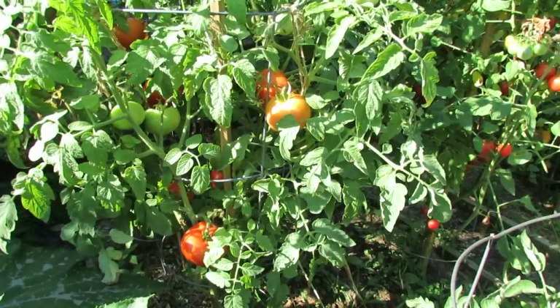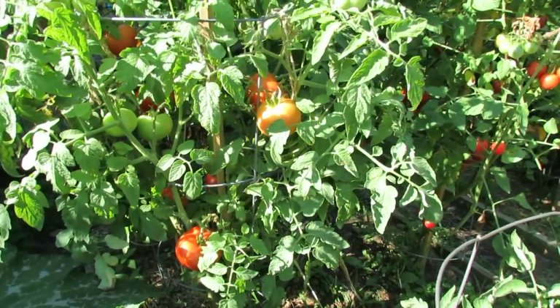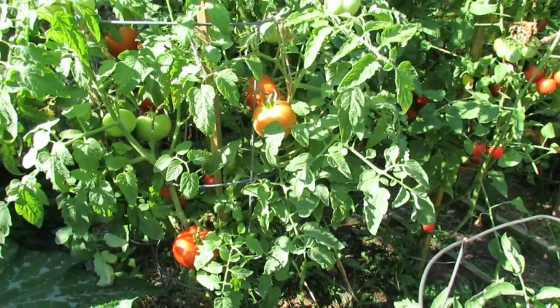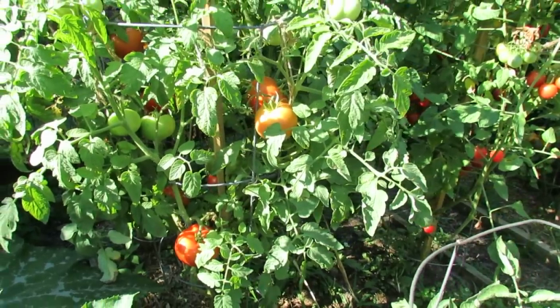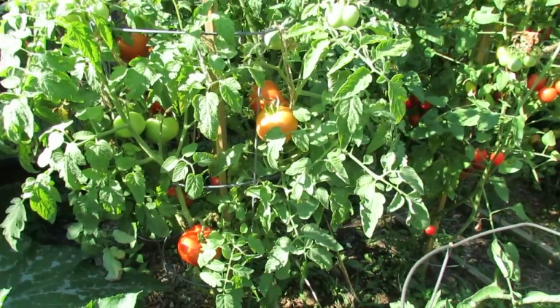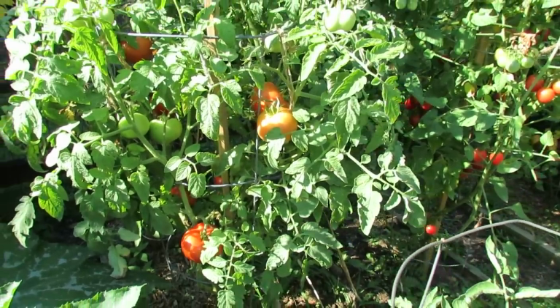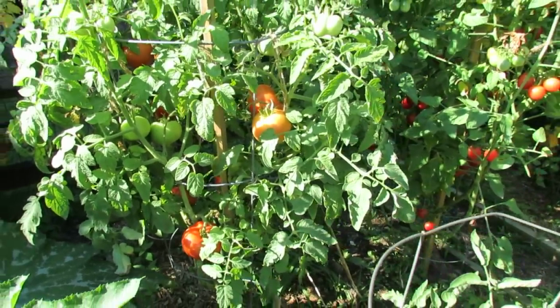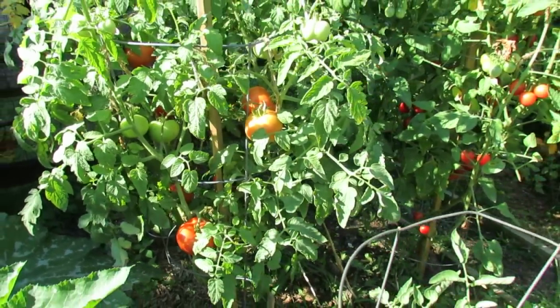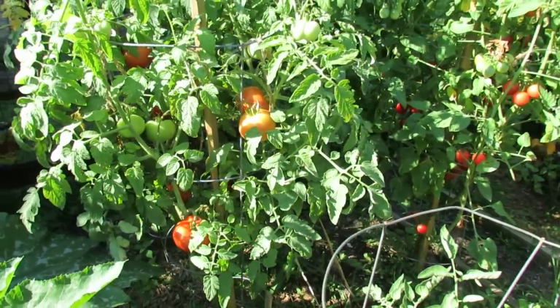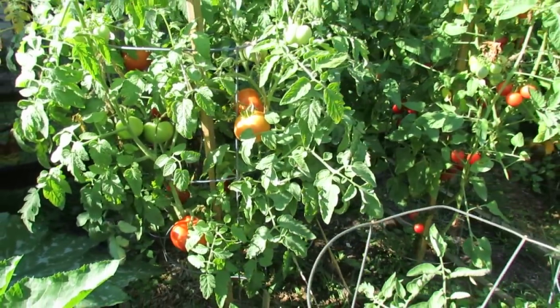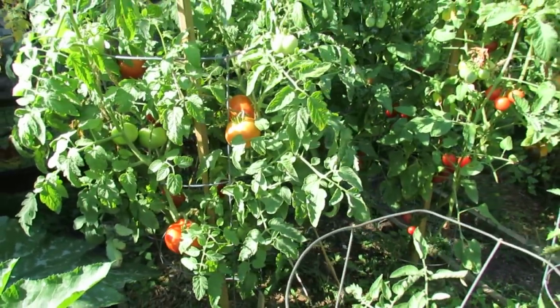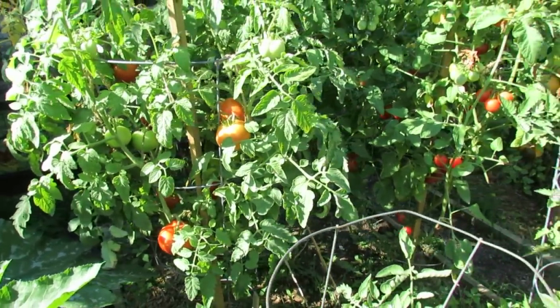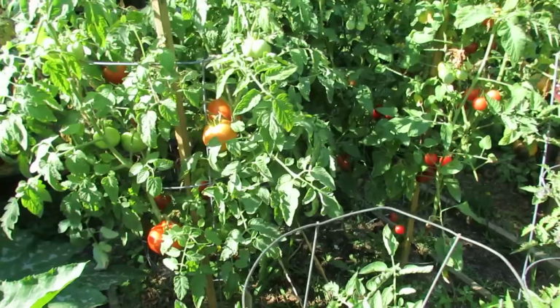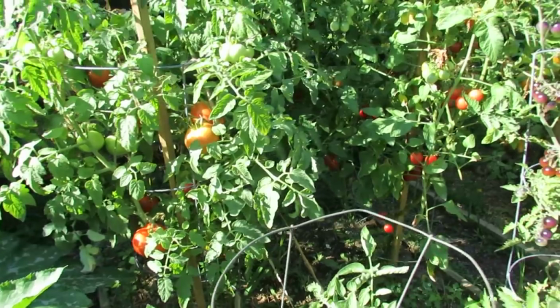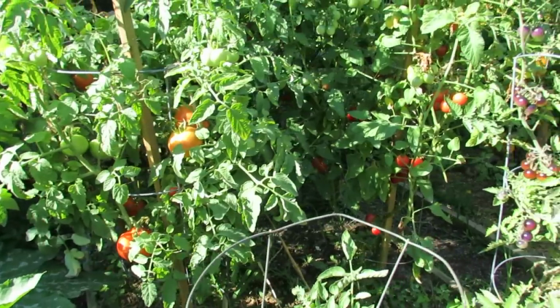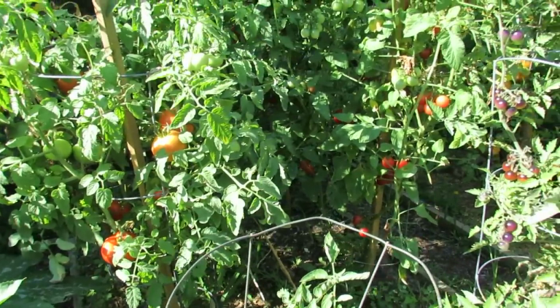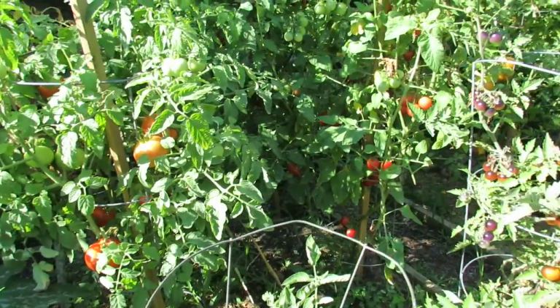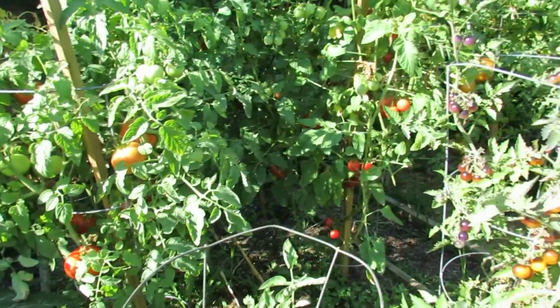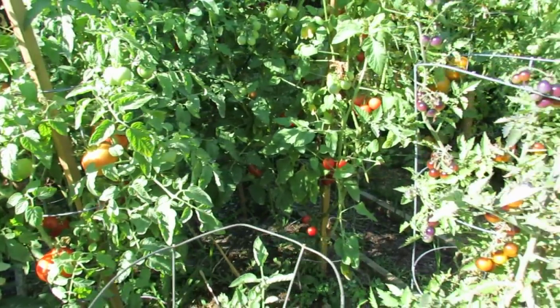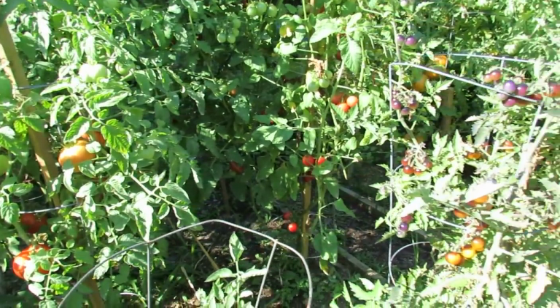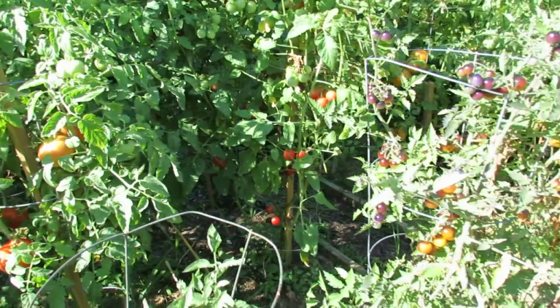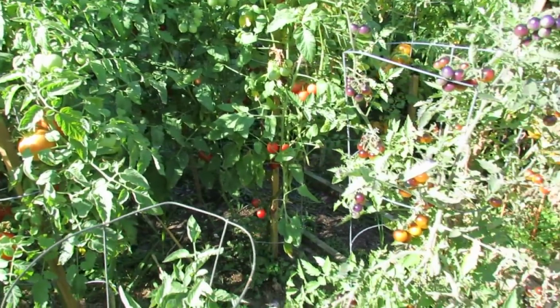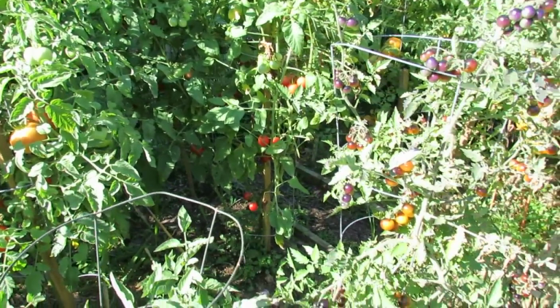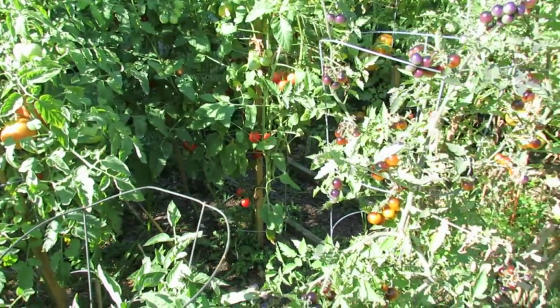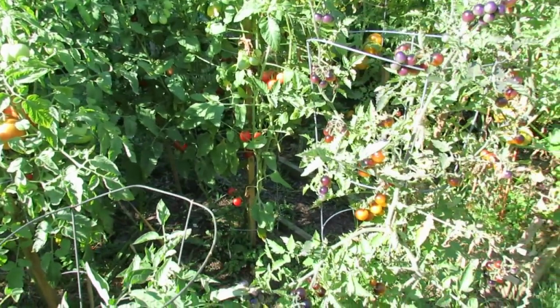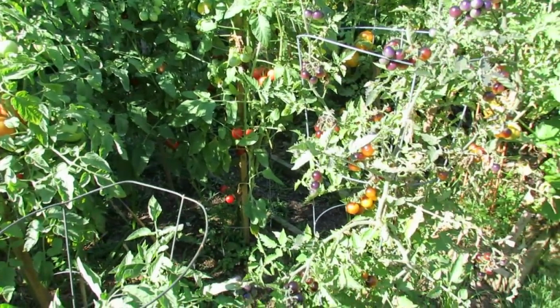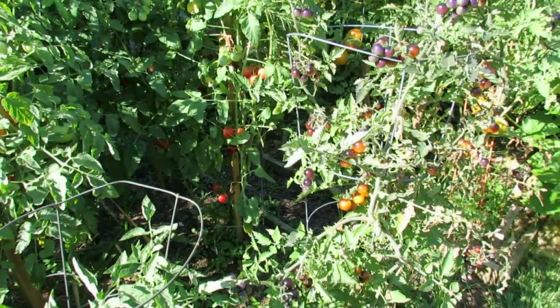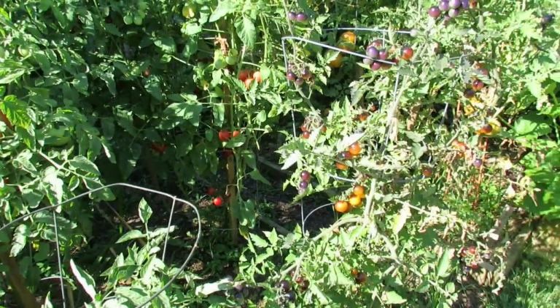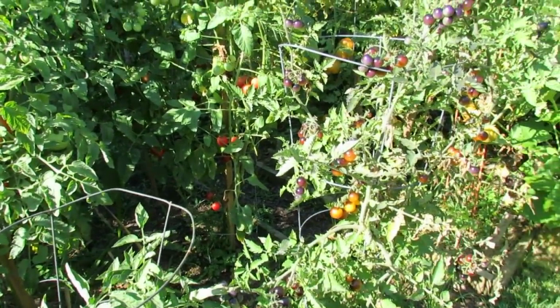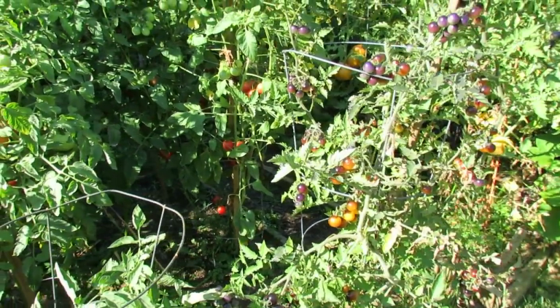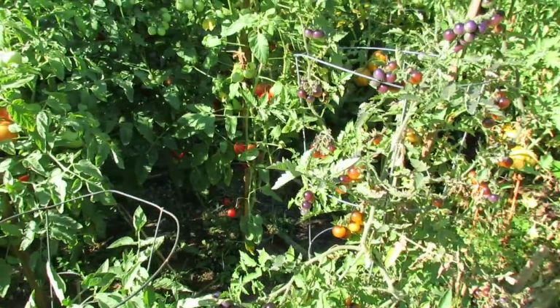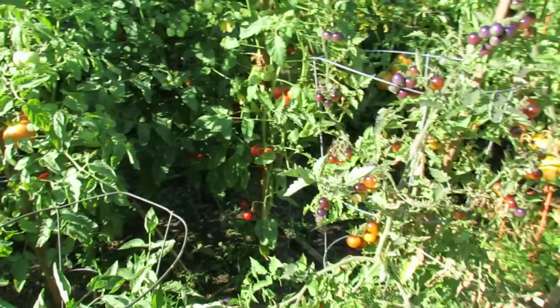Welcome to the Rusted Garden. Today I'm asking for your help. I actually have something that's happening to my tomatoes that I don't understand — maybe 10% of the larger tomatoes. Things are growing really well.